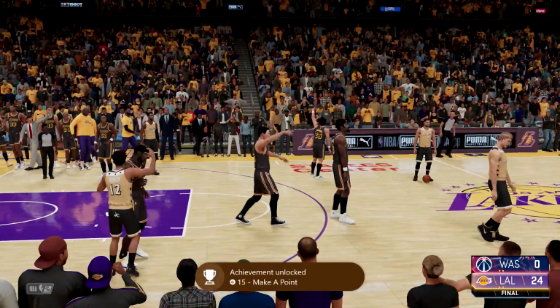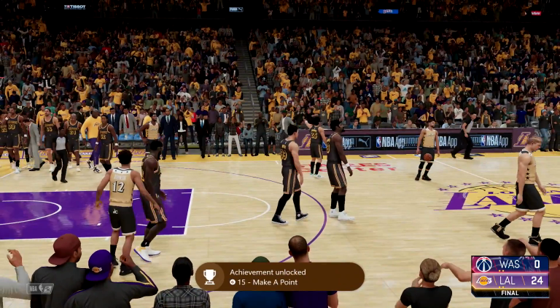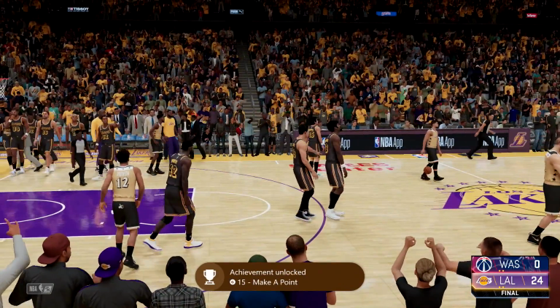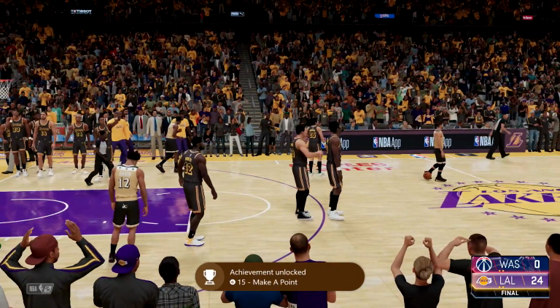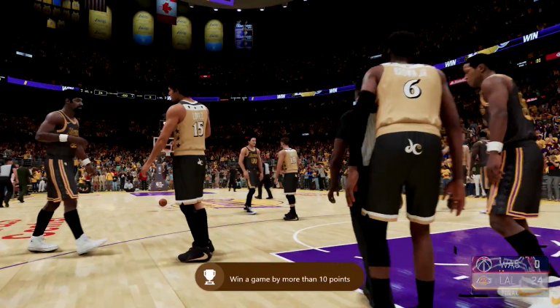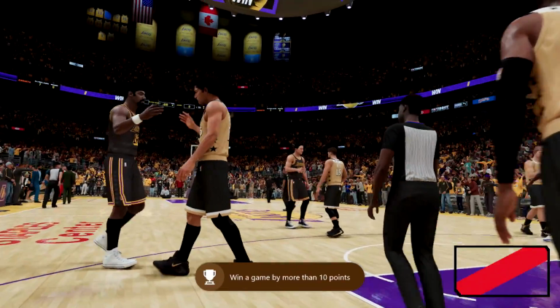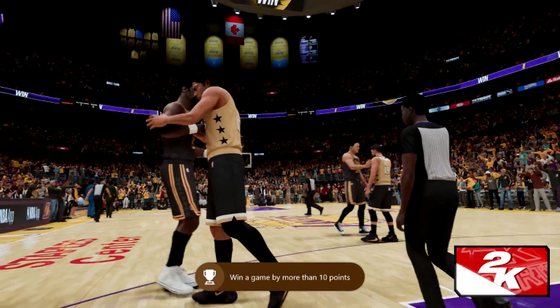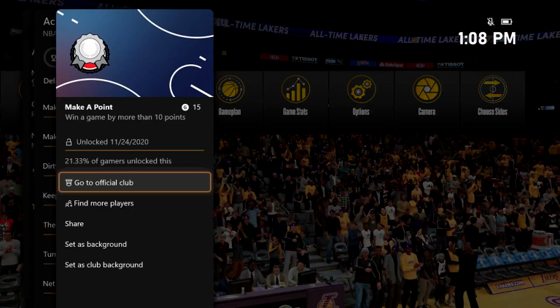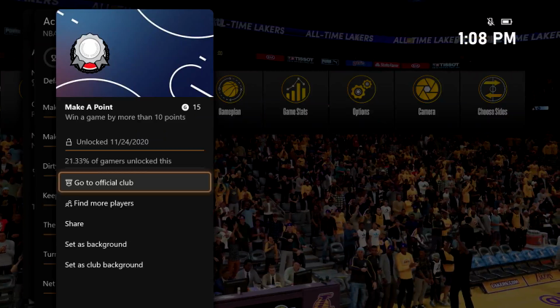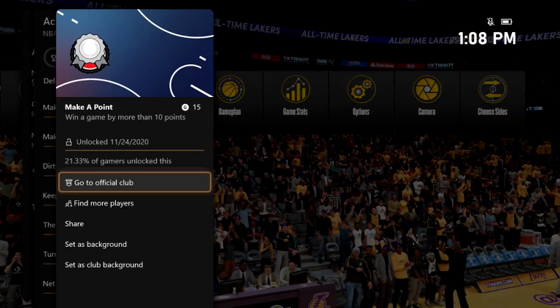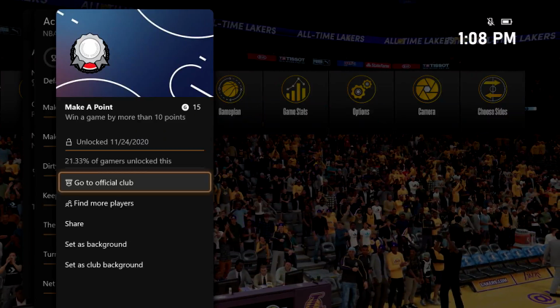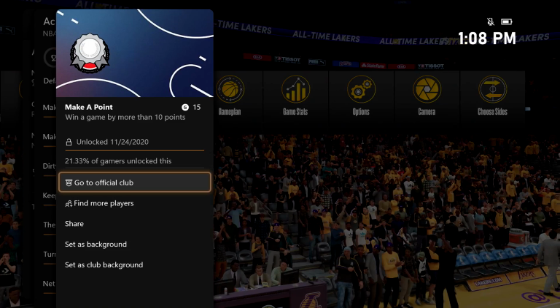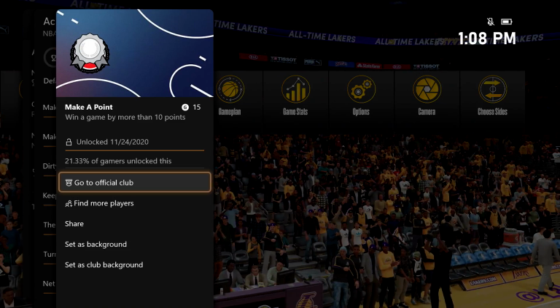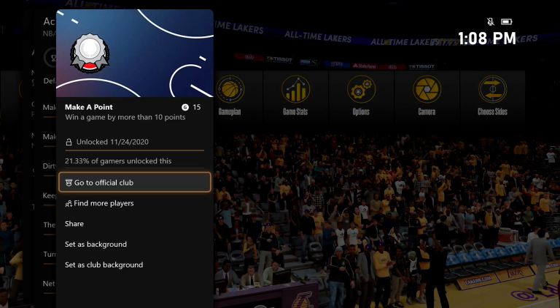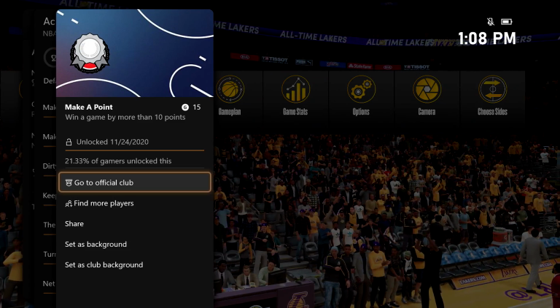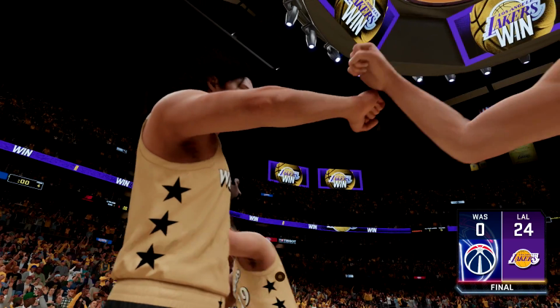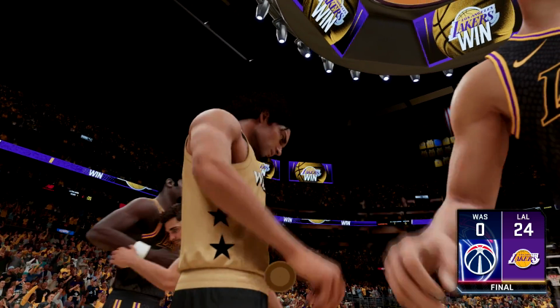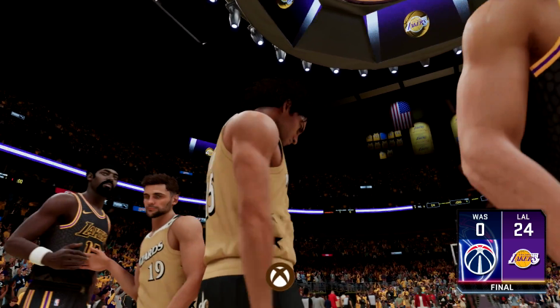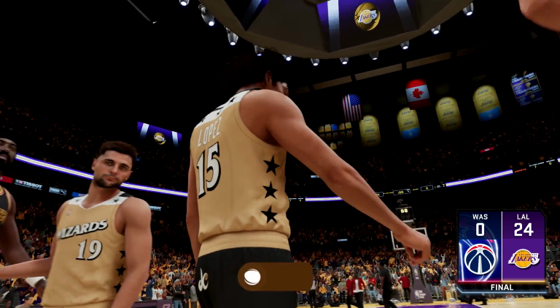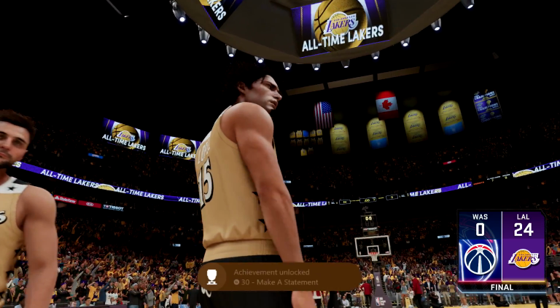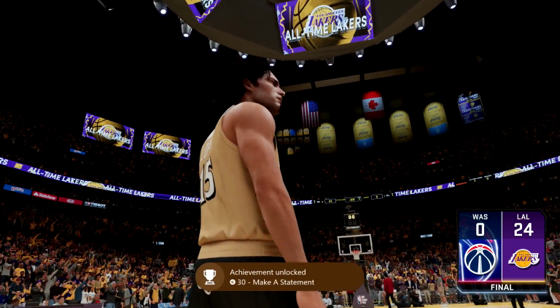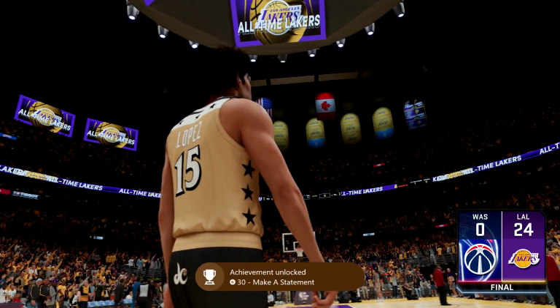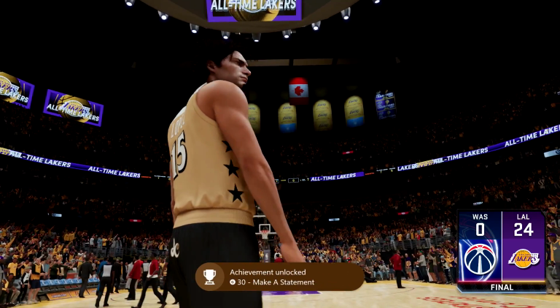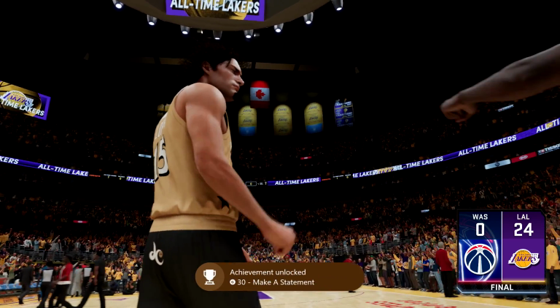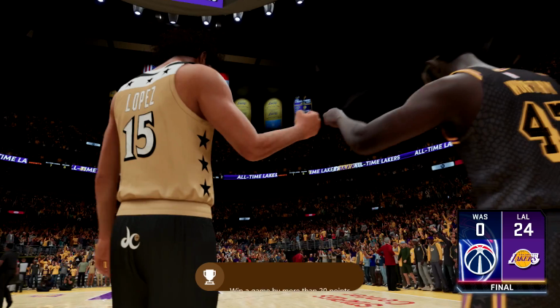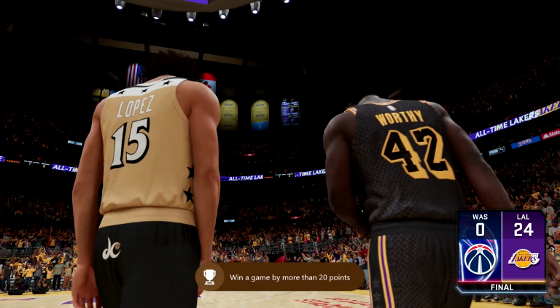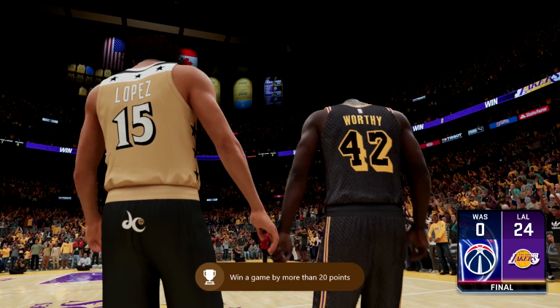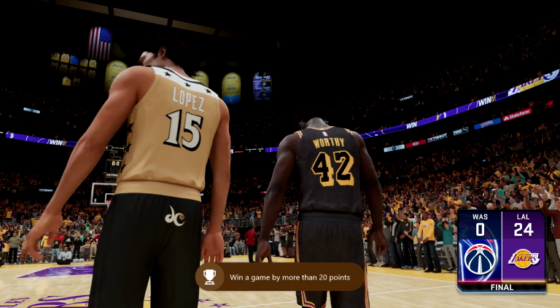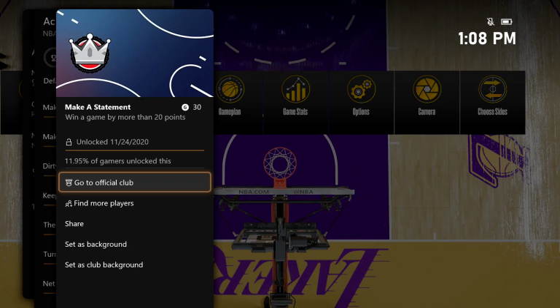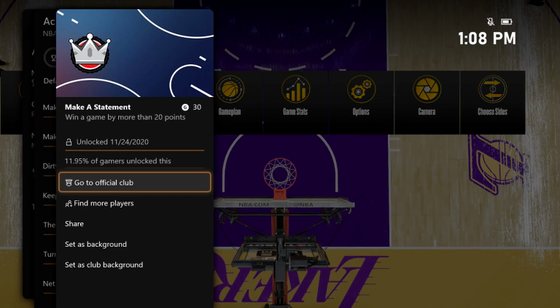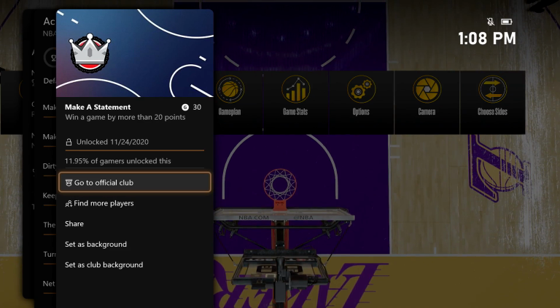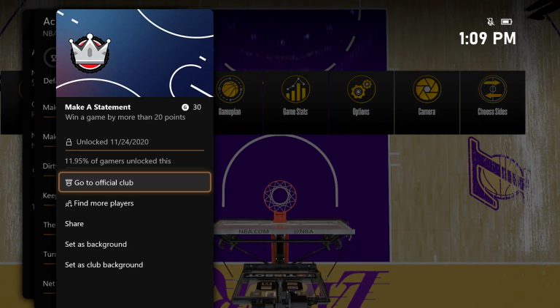You should also get 'Make a Point' for 15 Gamerscore, which is for winning a game by more than 10 points. But what we were here for is 'Make a Statement' — 30 Gamerscore for winning by more than 20 points — and that's all there is to it.